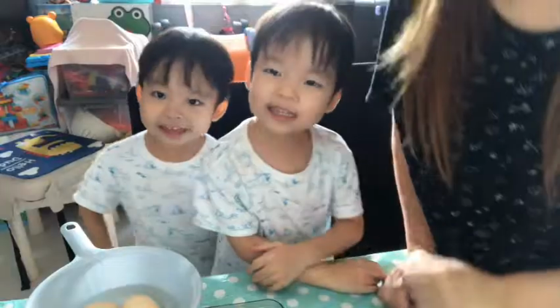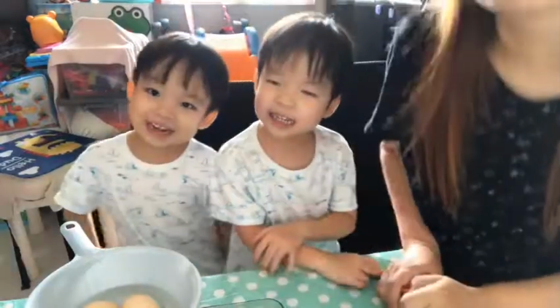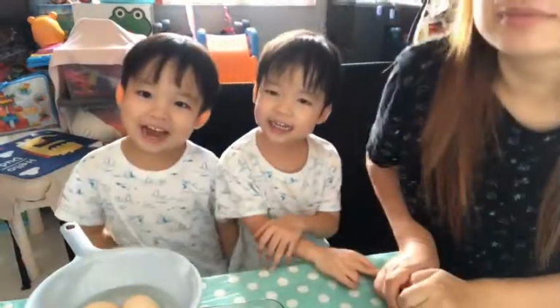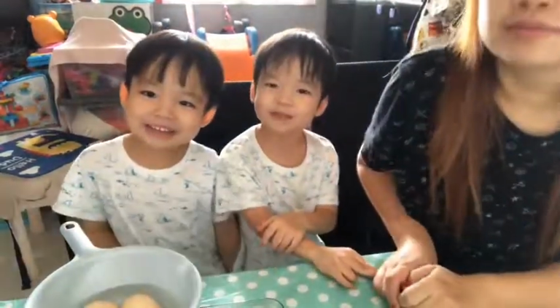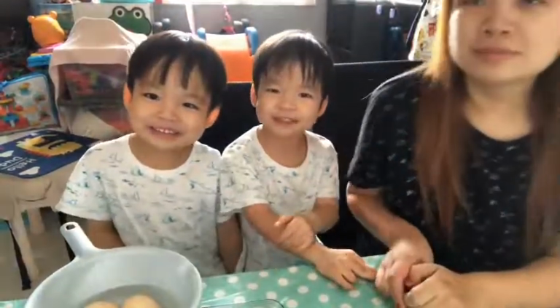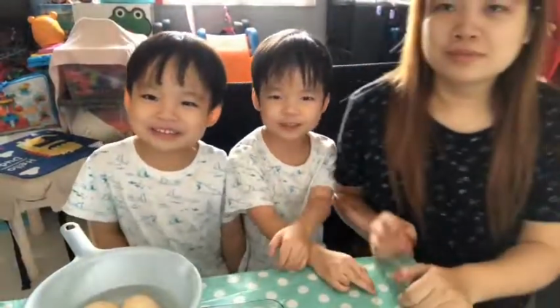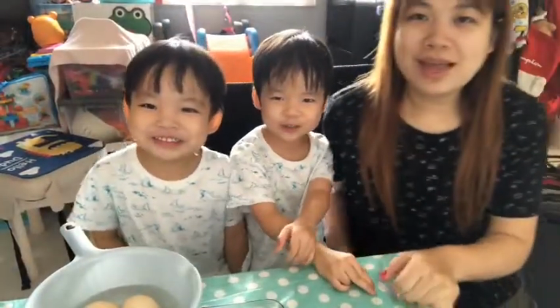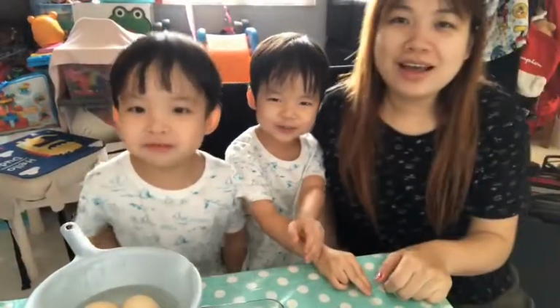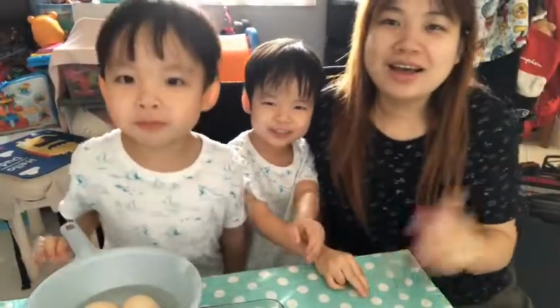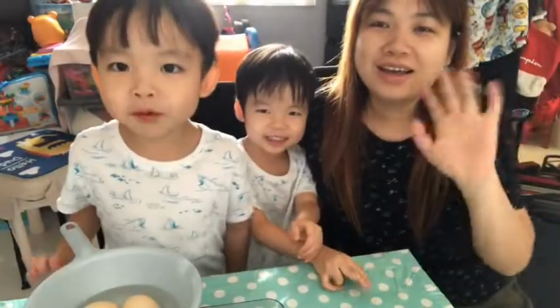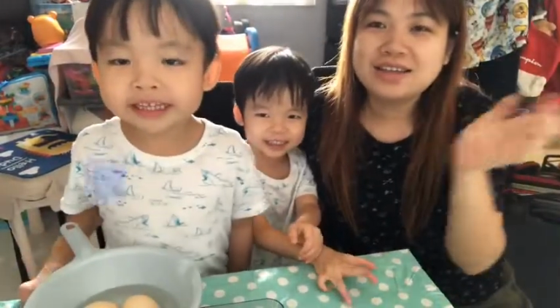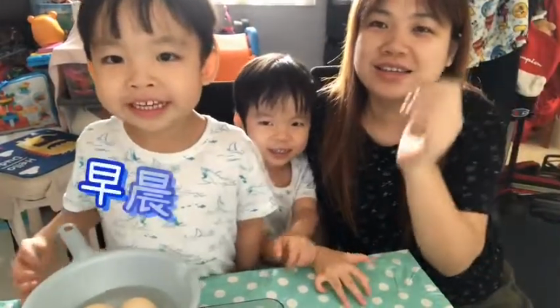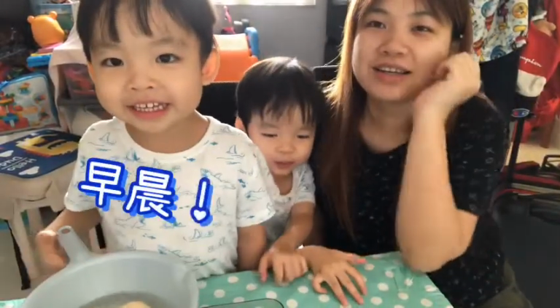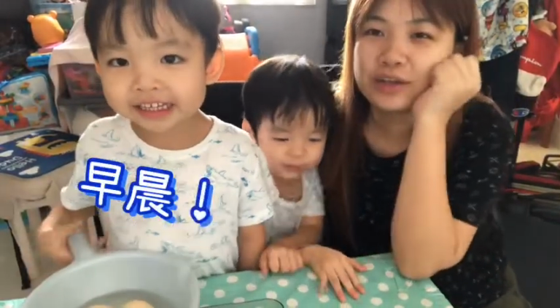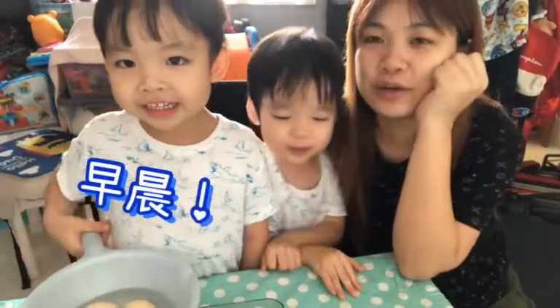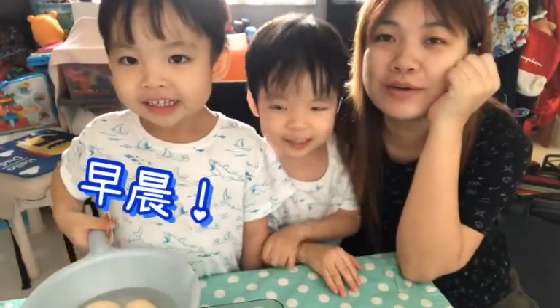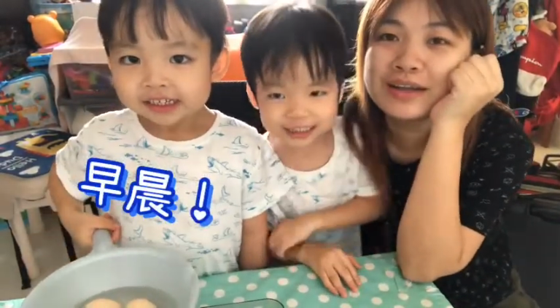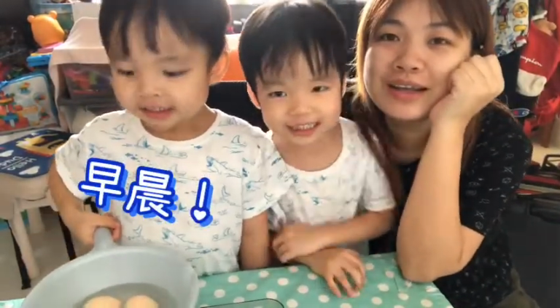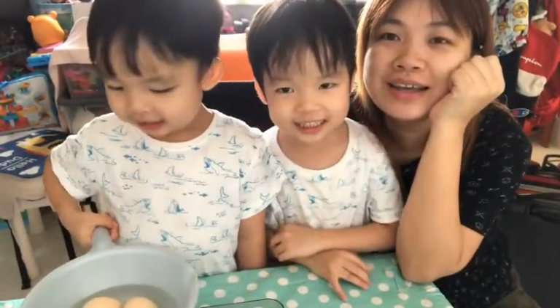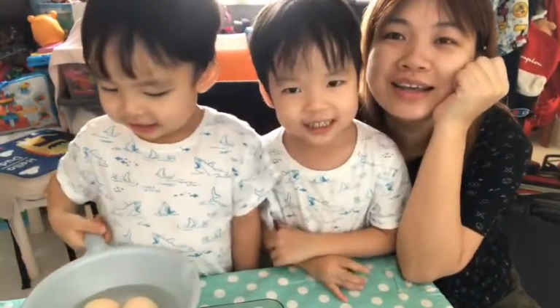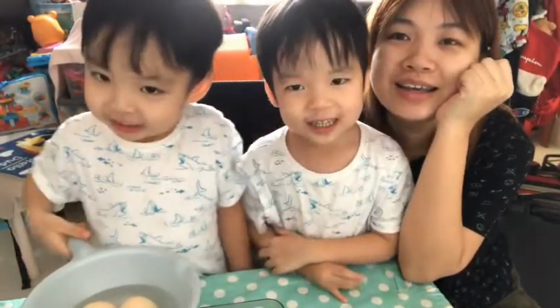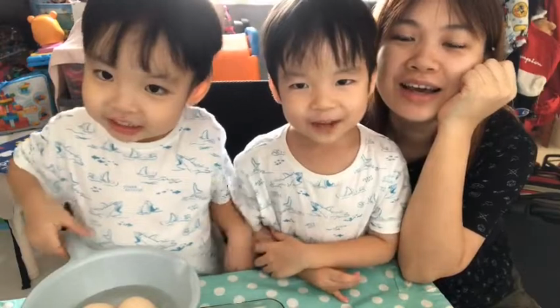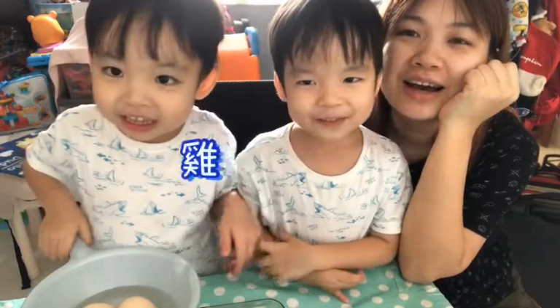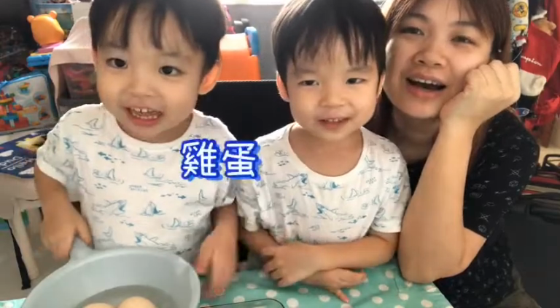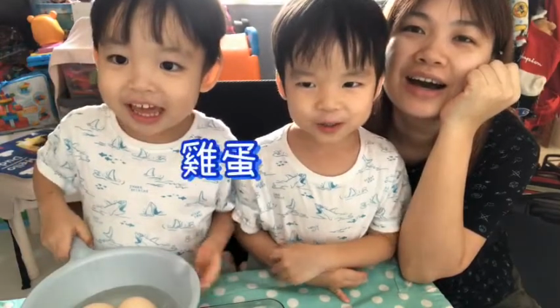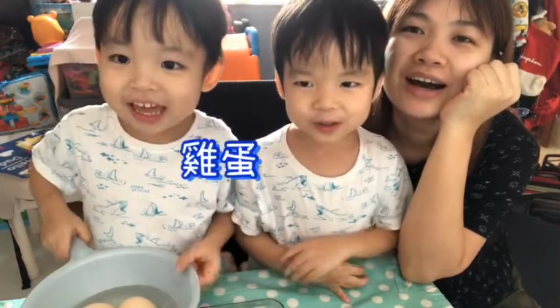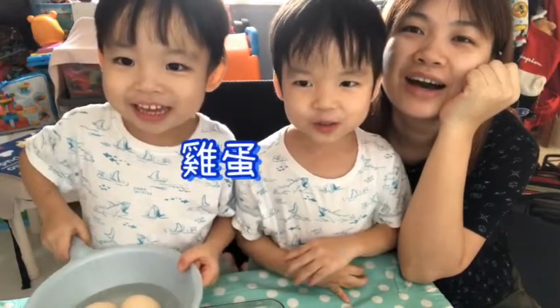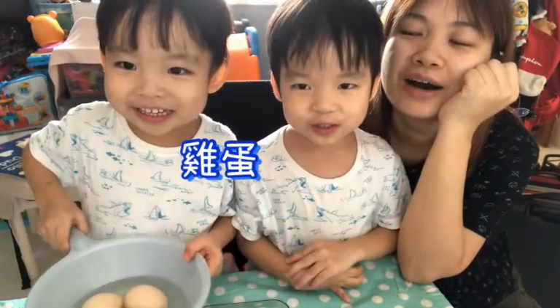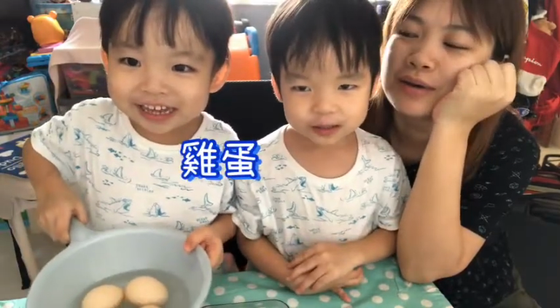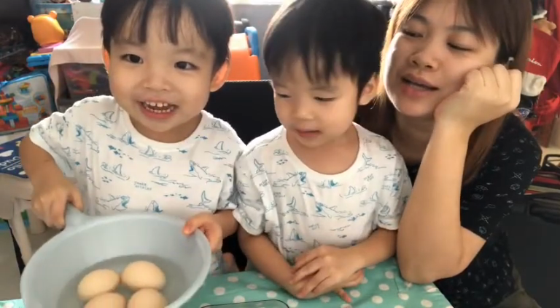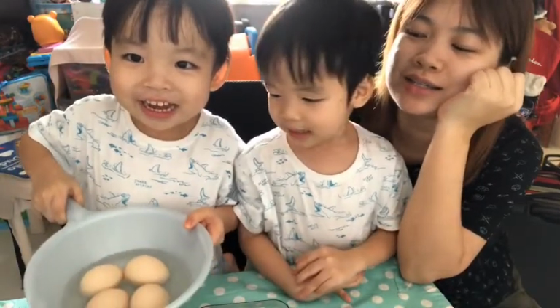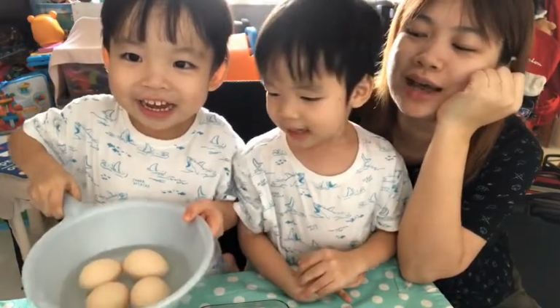Hey guys! Good morning! Good morning! What day is it today?